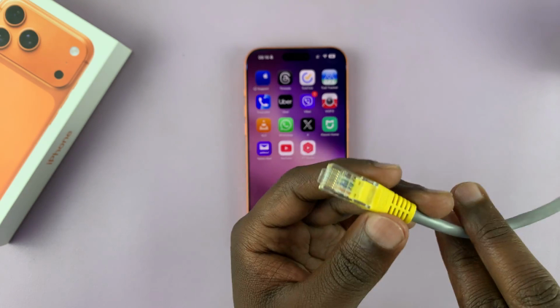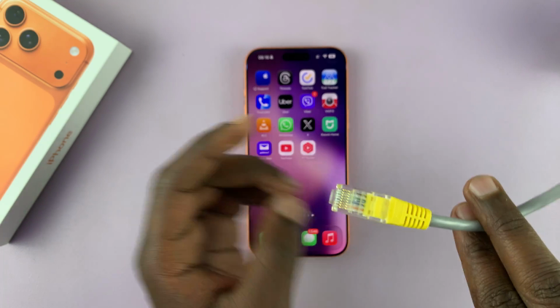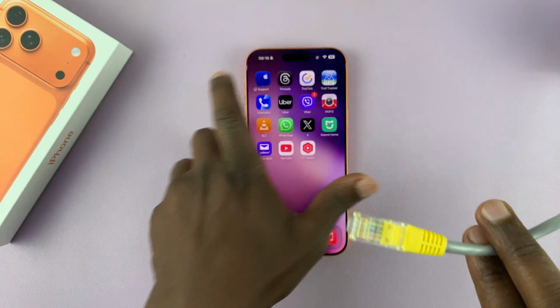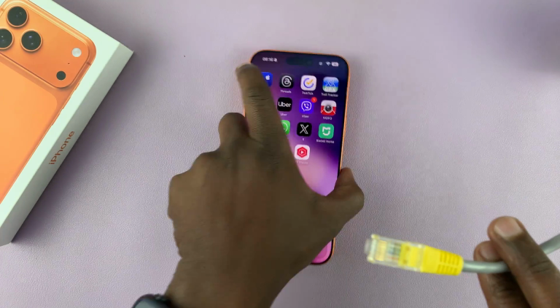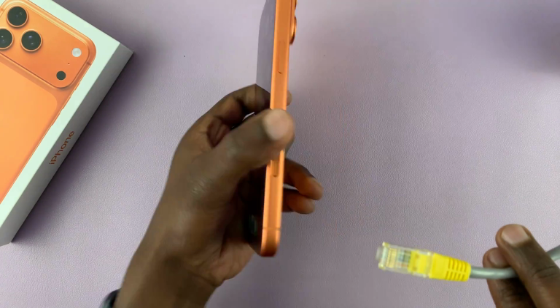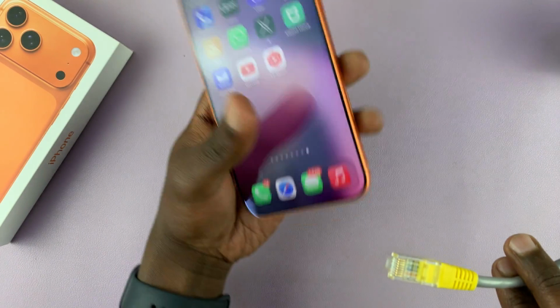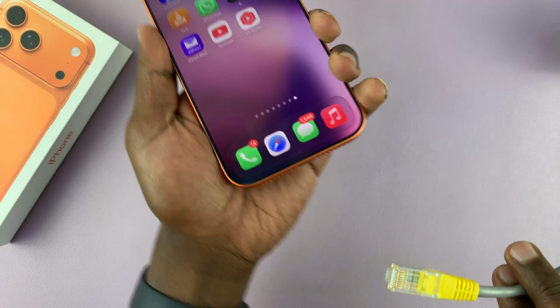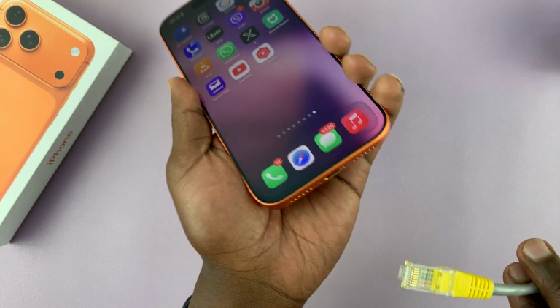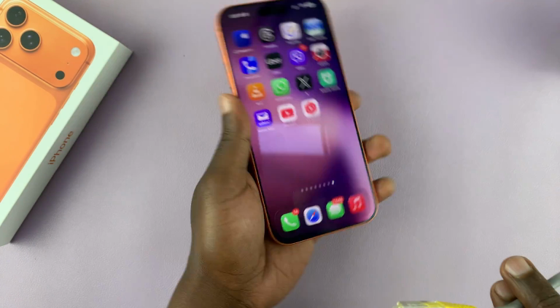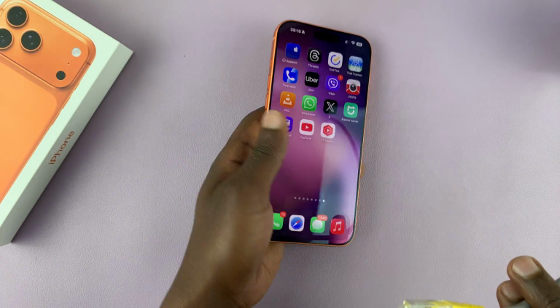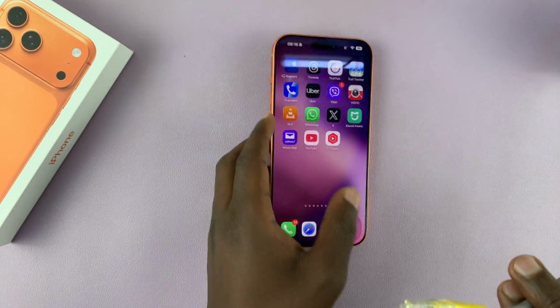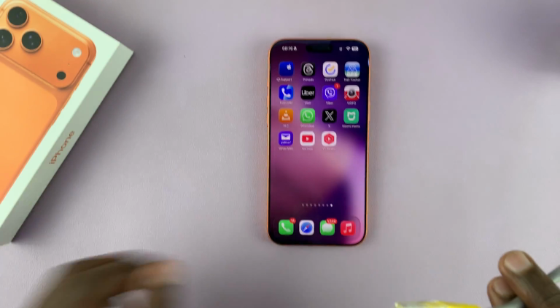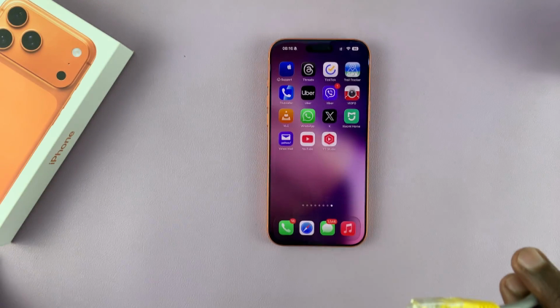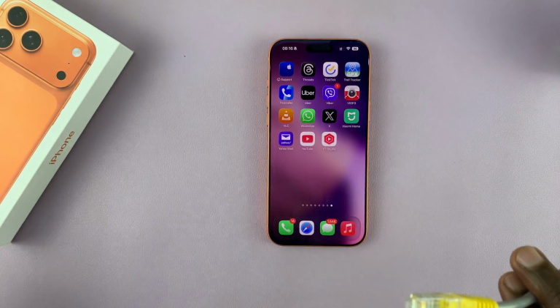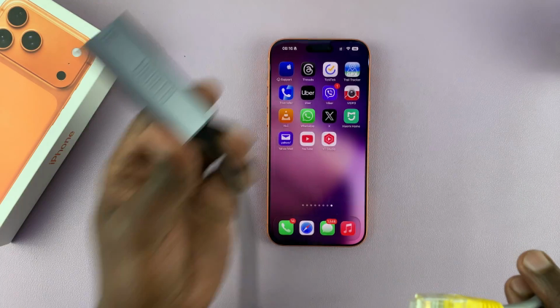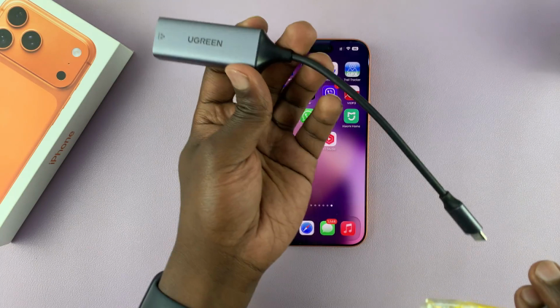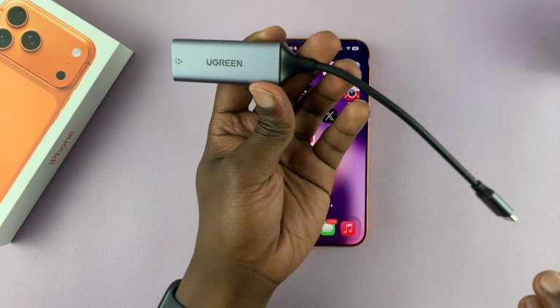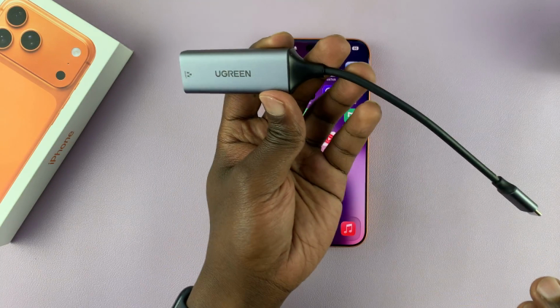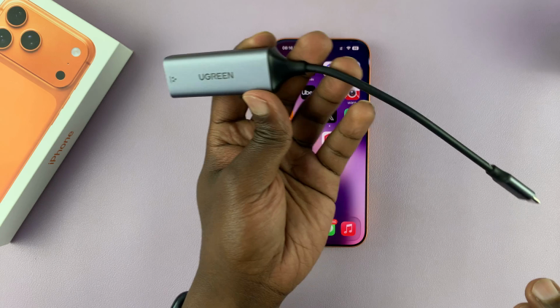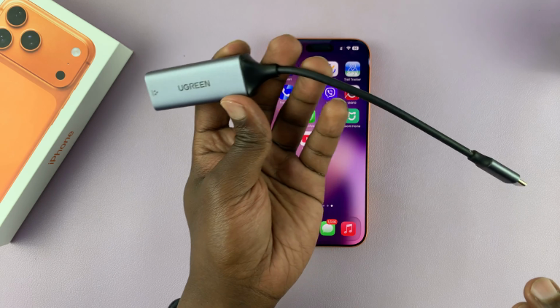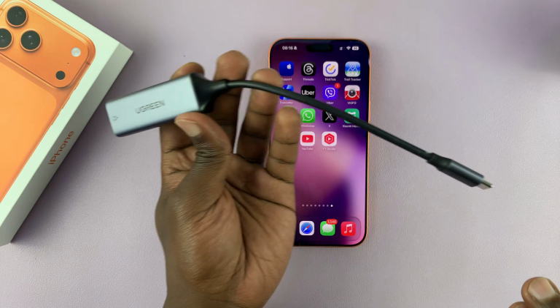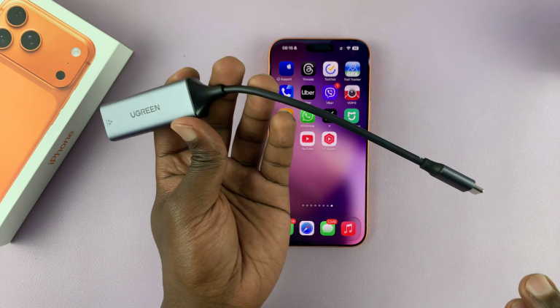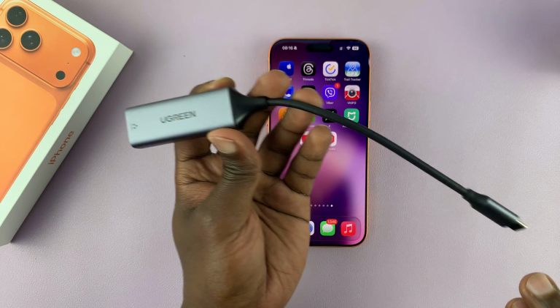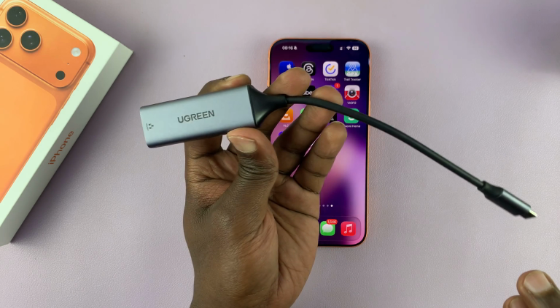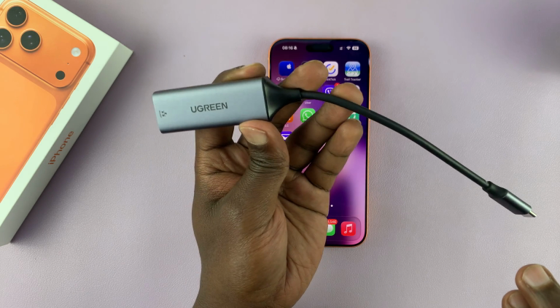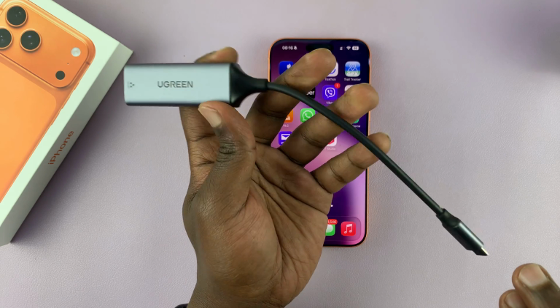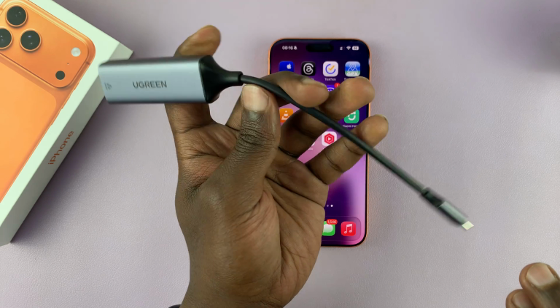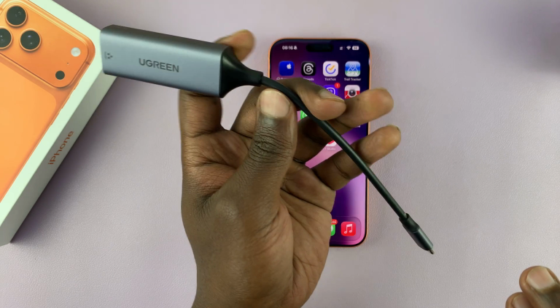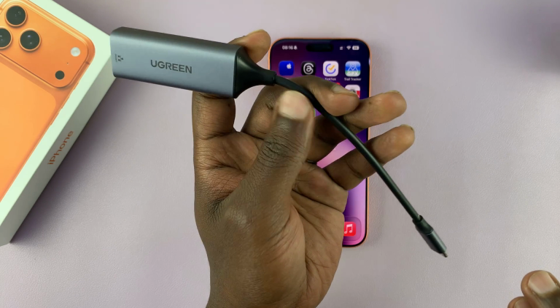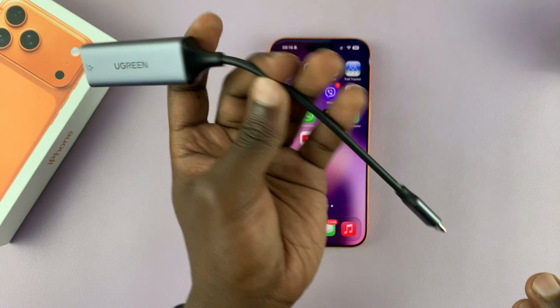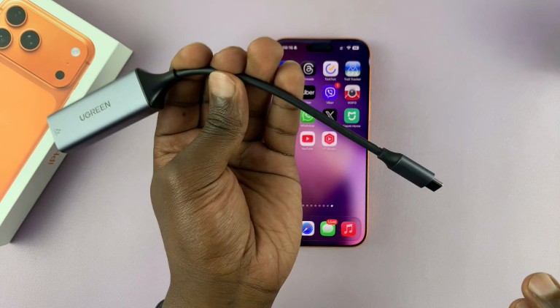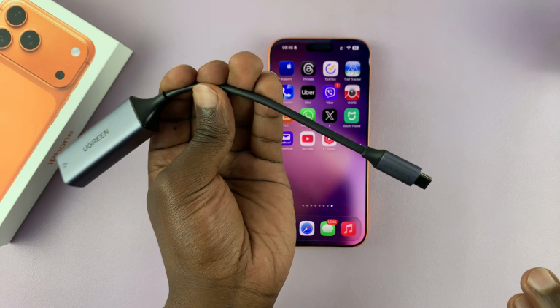Although your iPhone 17 does not have an Ethernet port, you can get yourself one of these adapters. They are pretty inexpensive. In fact, I'll link some down in the description.